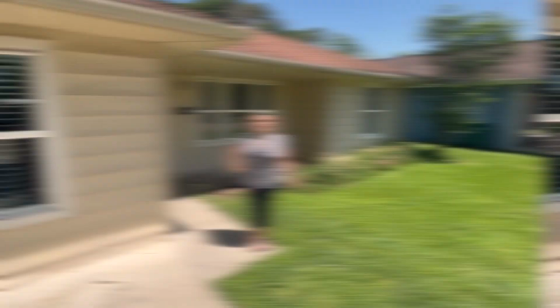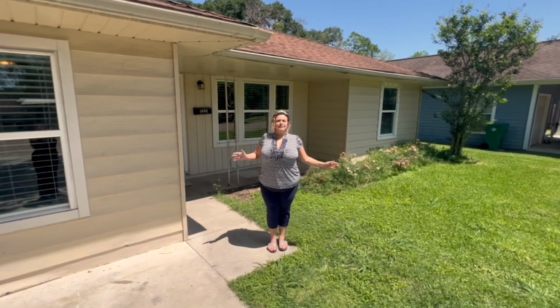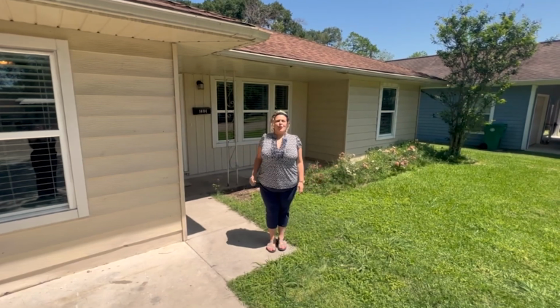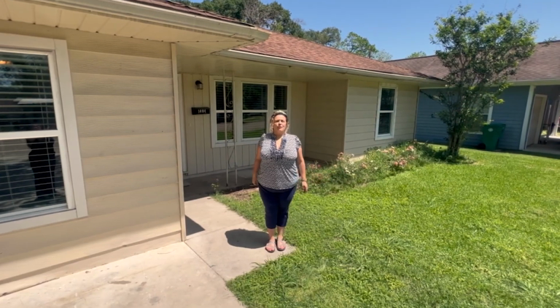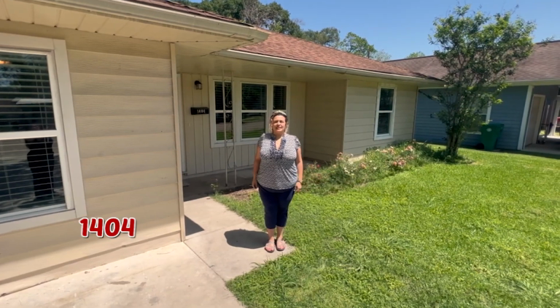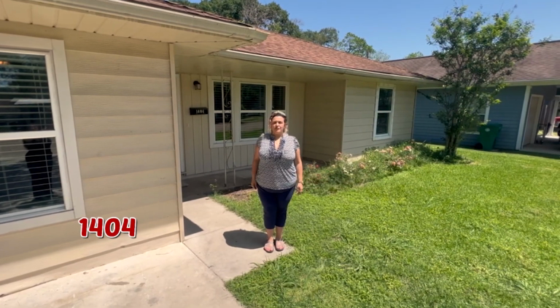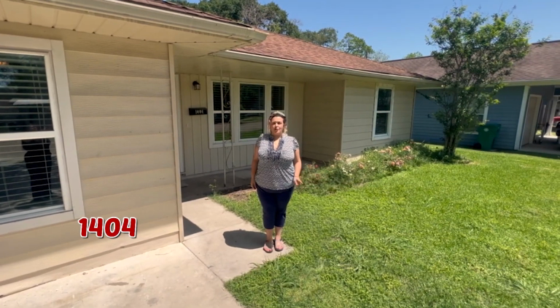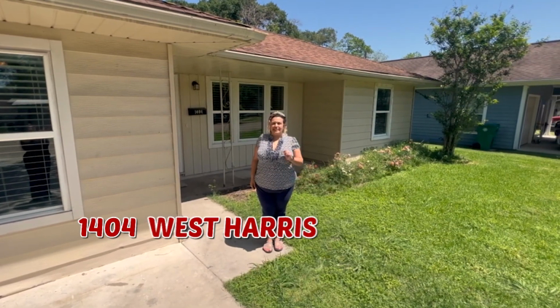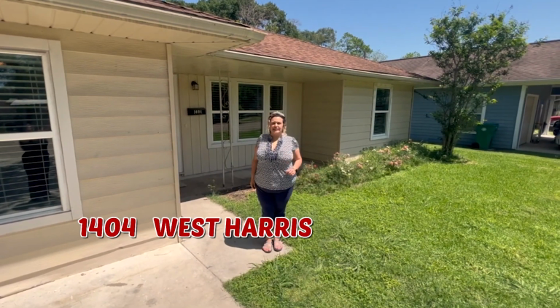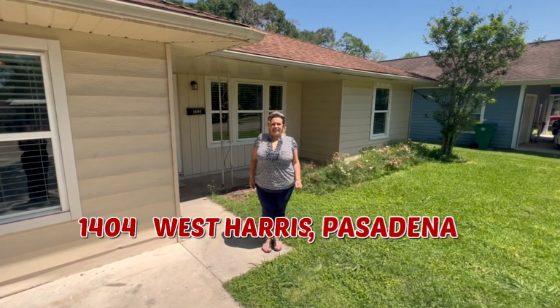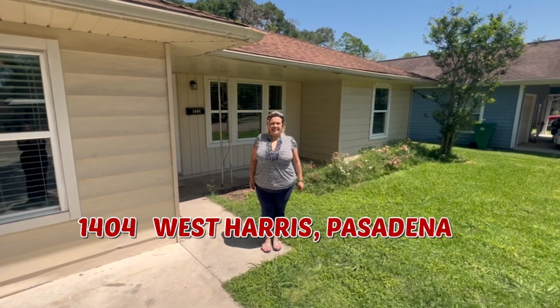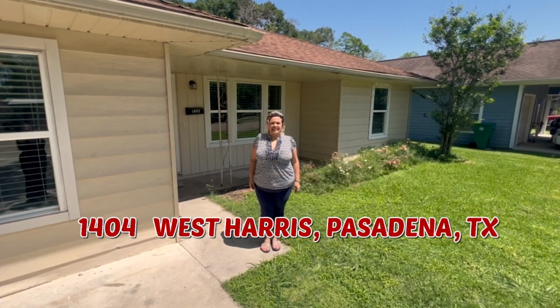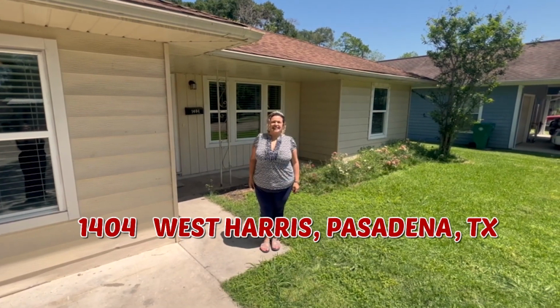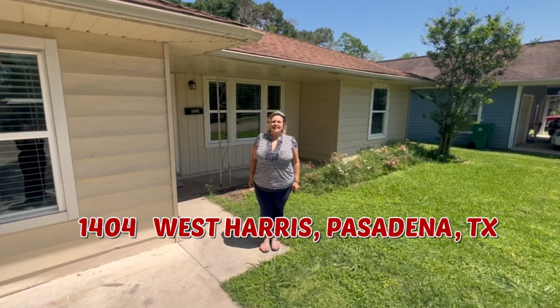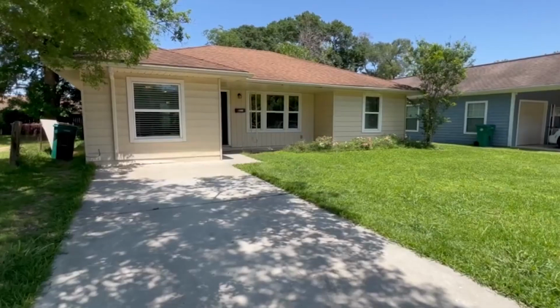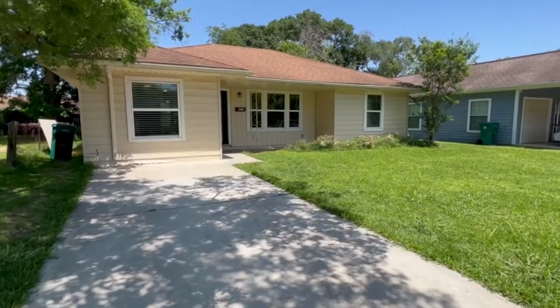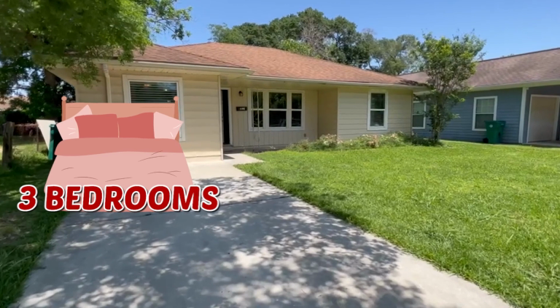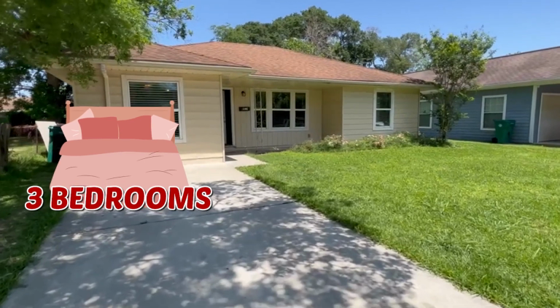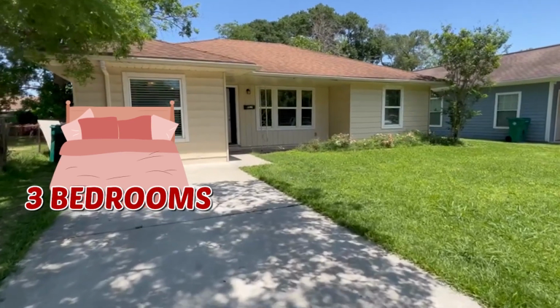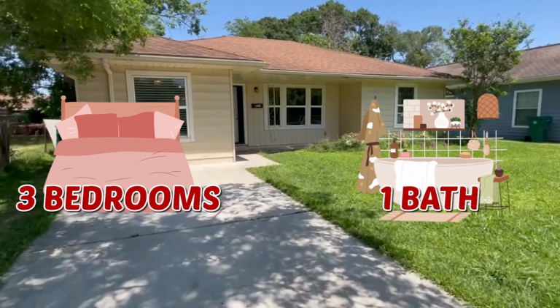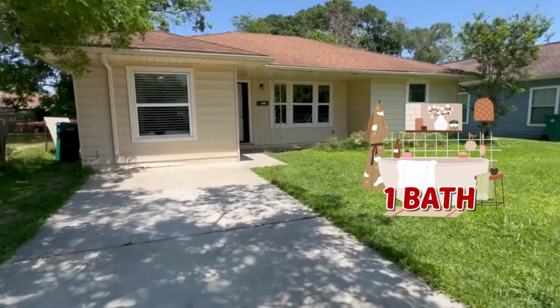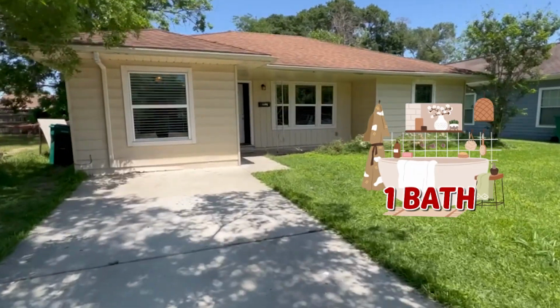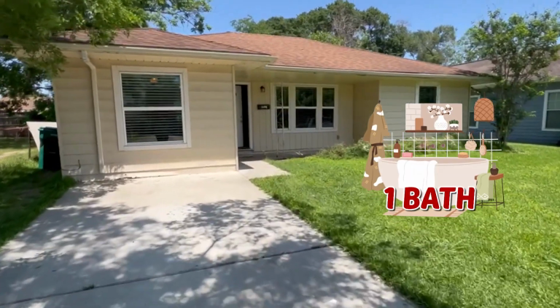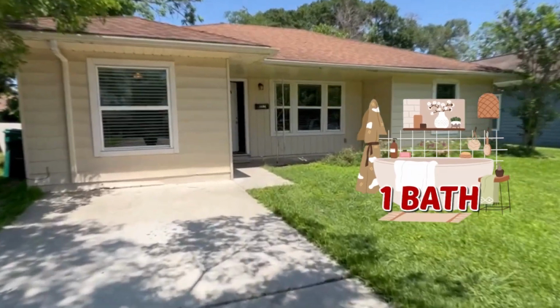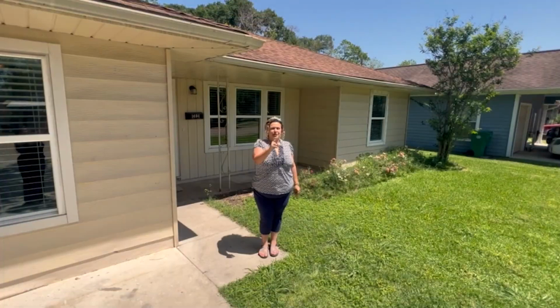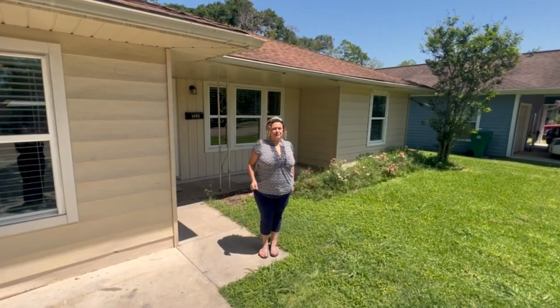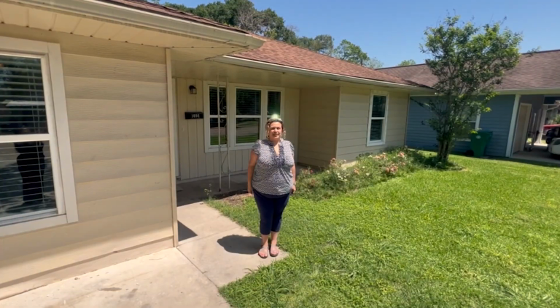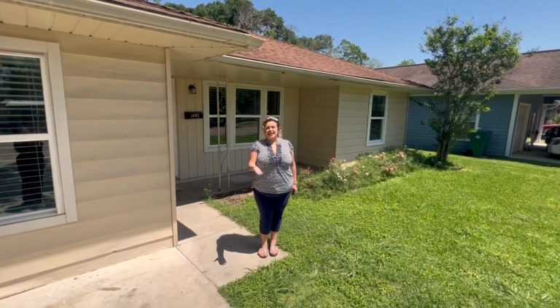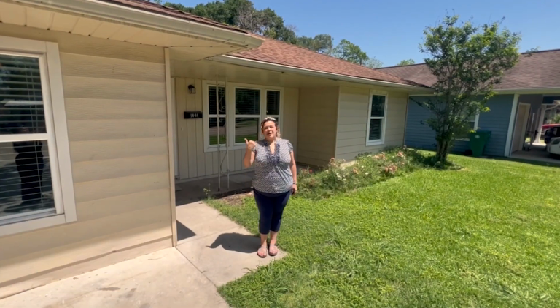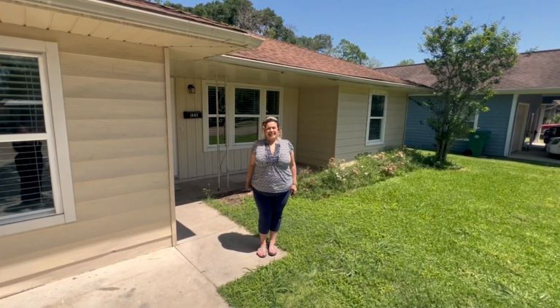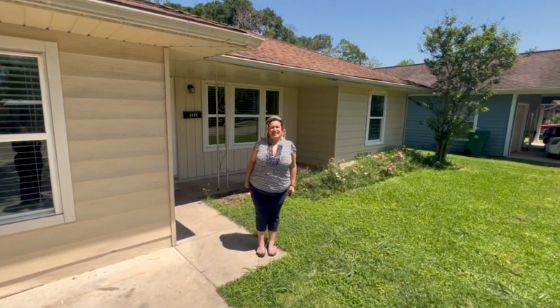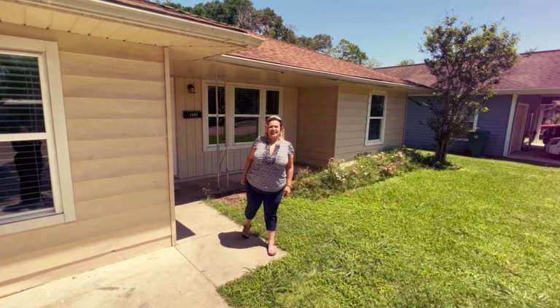Welcome to 1404 West Terrace in Pasadena, Texas. This adorable three-bedroom, one-bath home is ready for you to move in. Come on in and let's take a look.